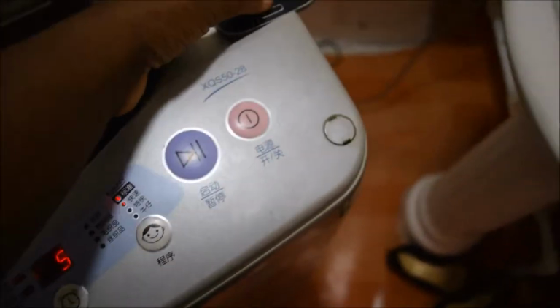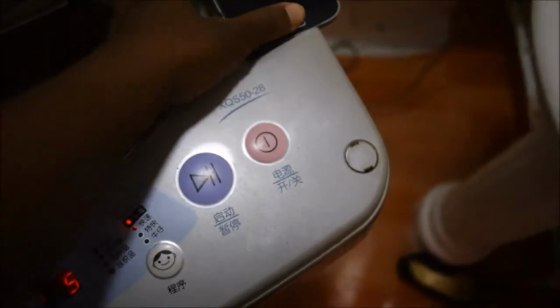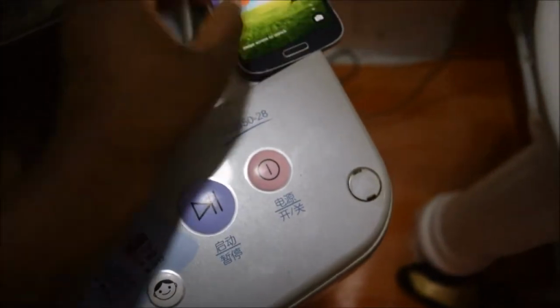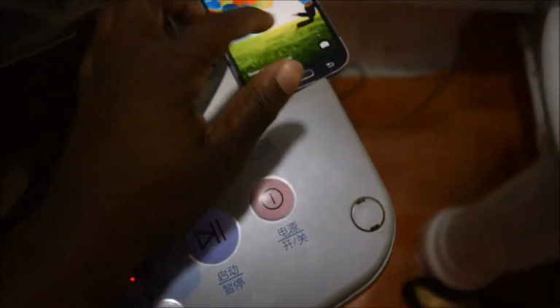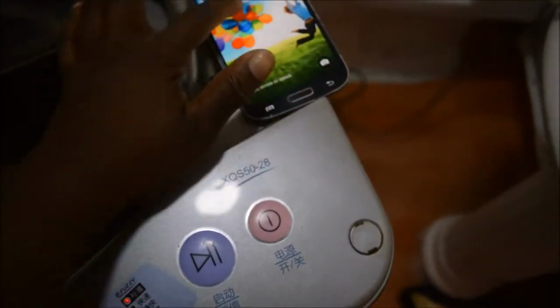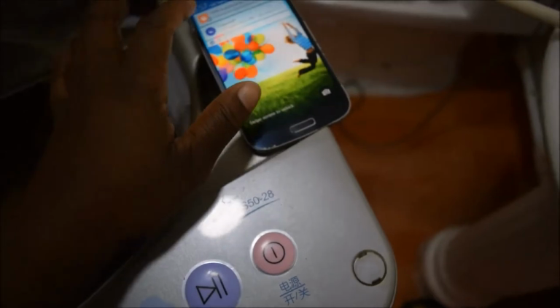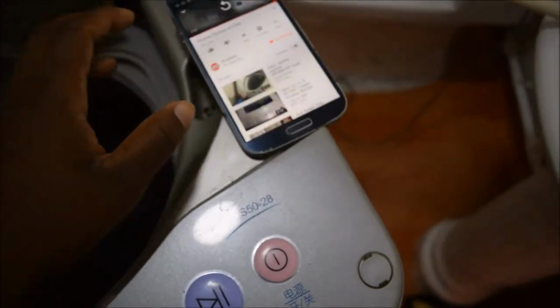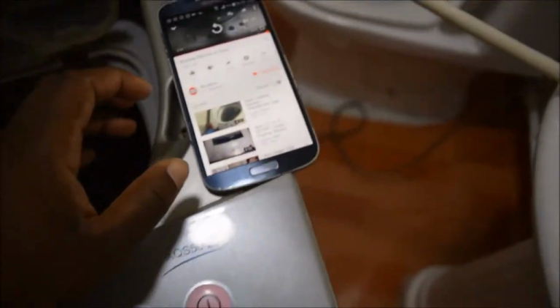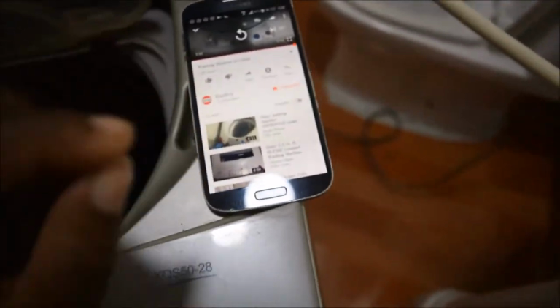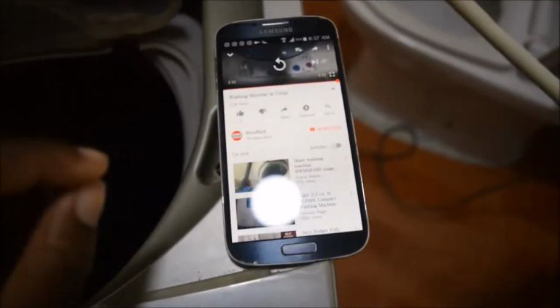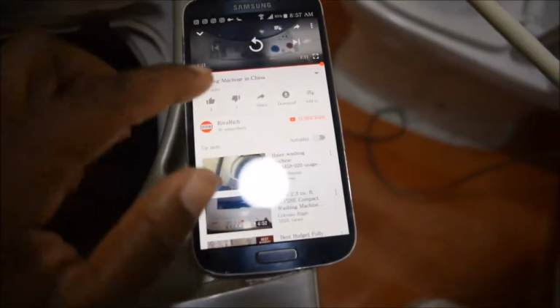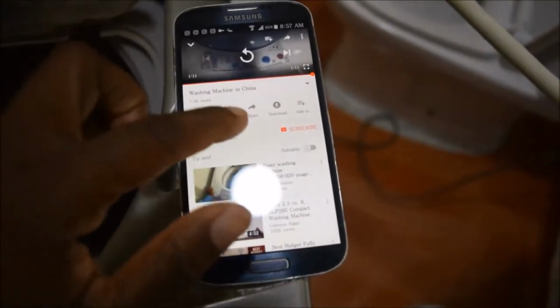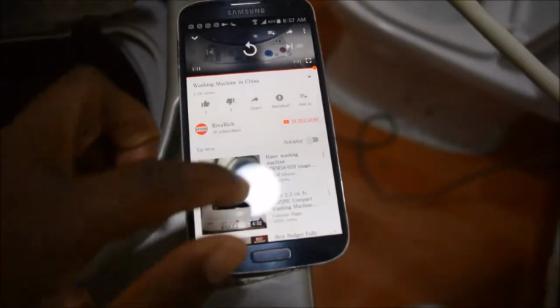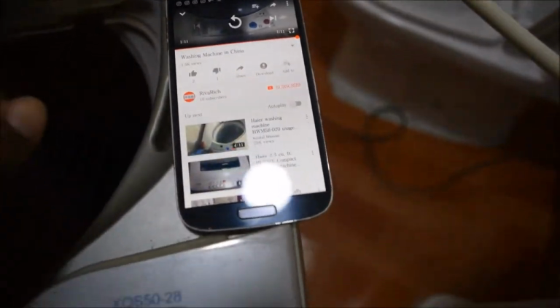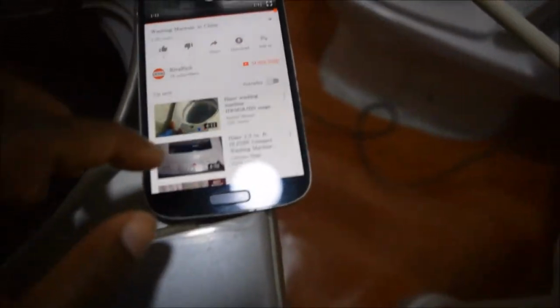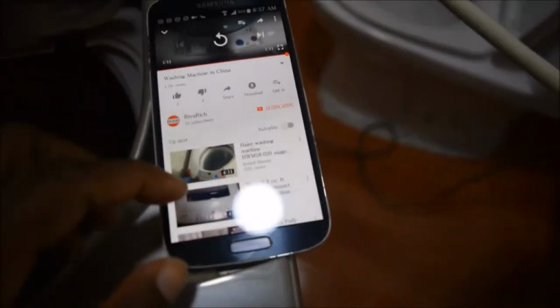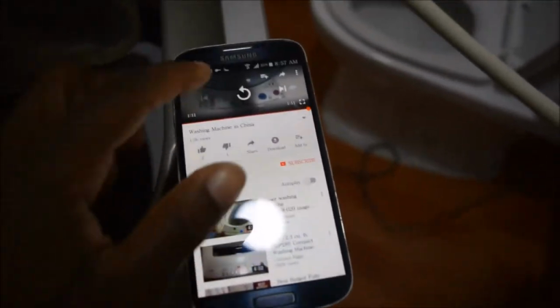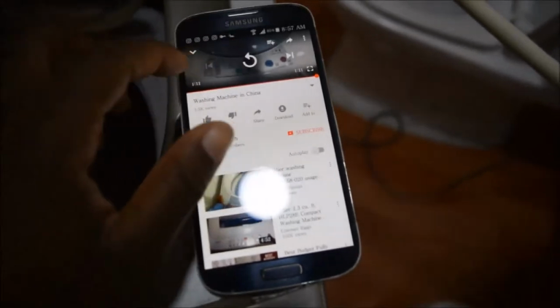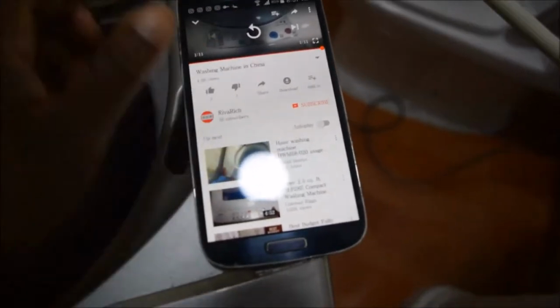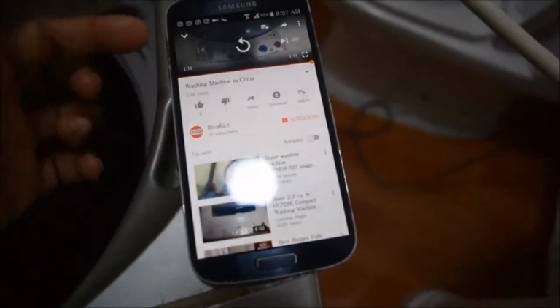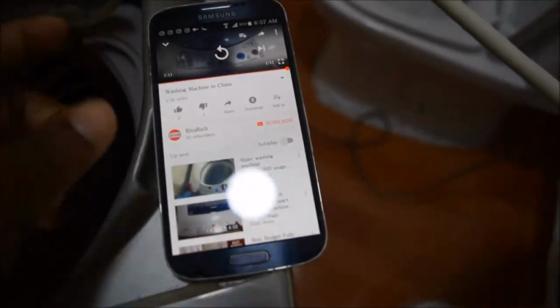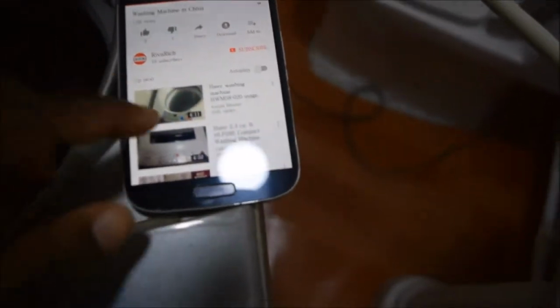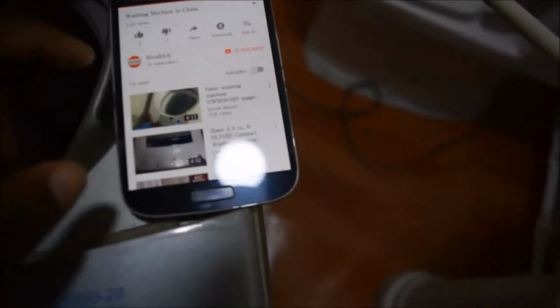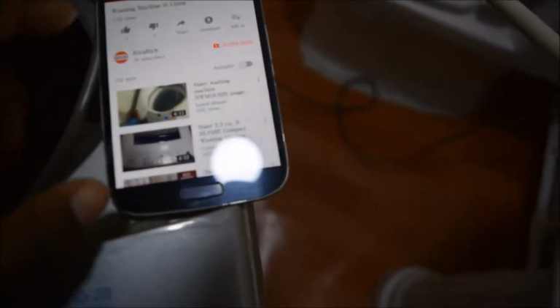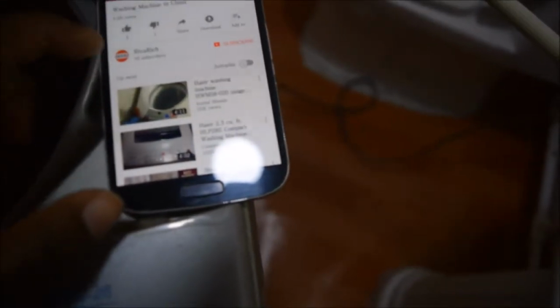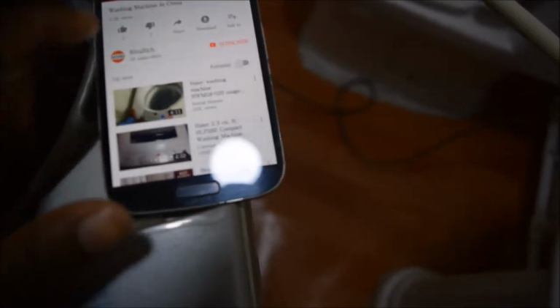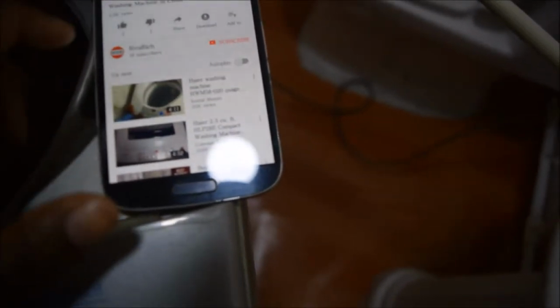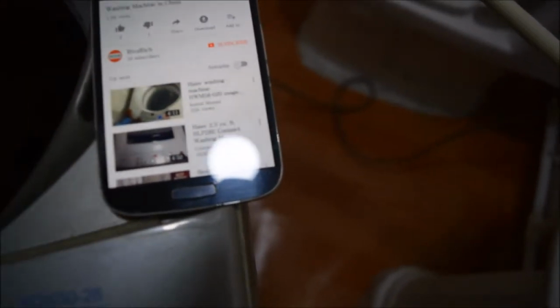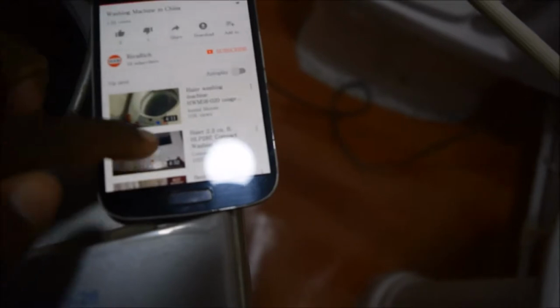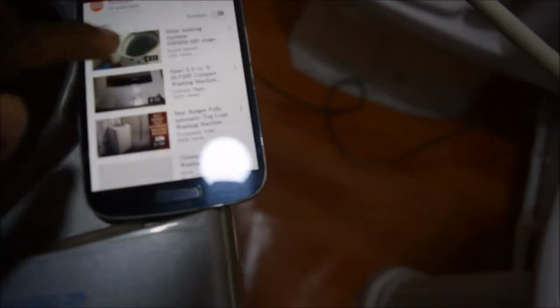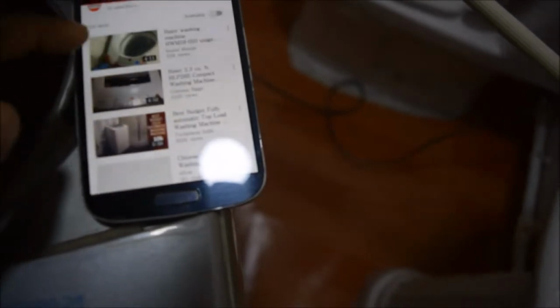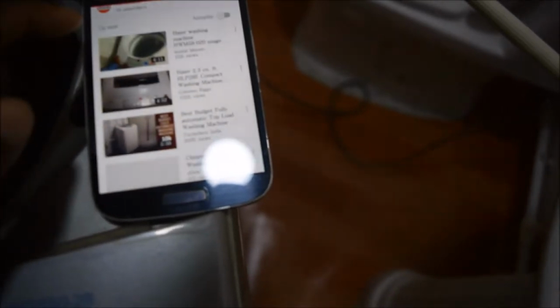I'm trying to watch YouTube videos to find out if anybody knows how to use it. This guy doesn't know how to use it either — he just filmed himself not knowing how to use it.